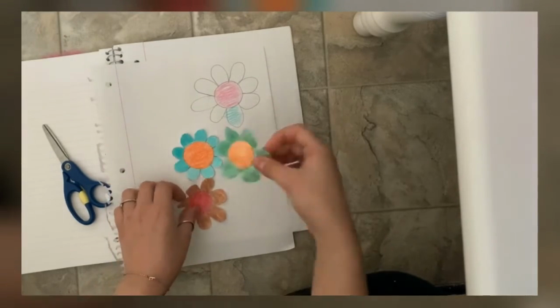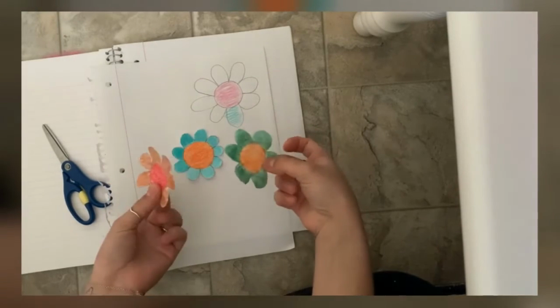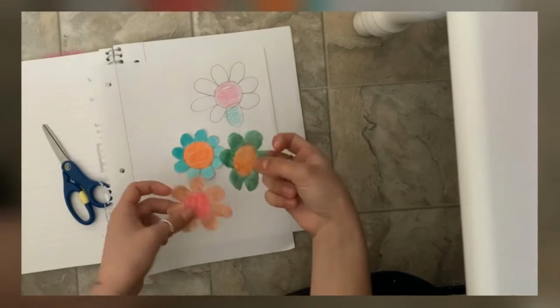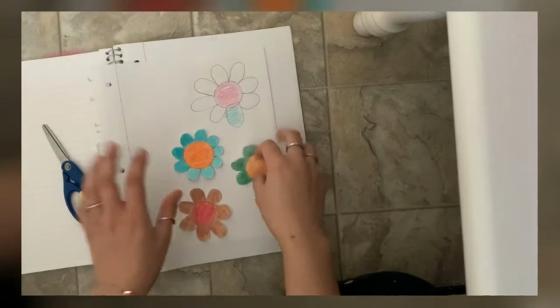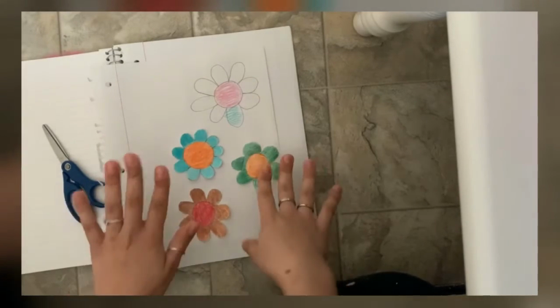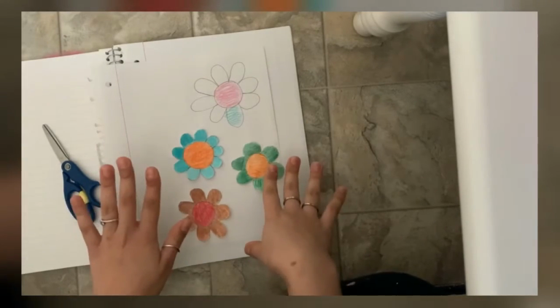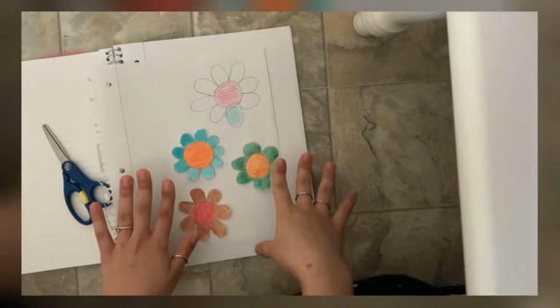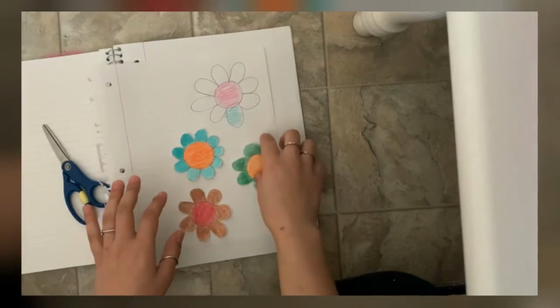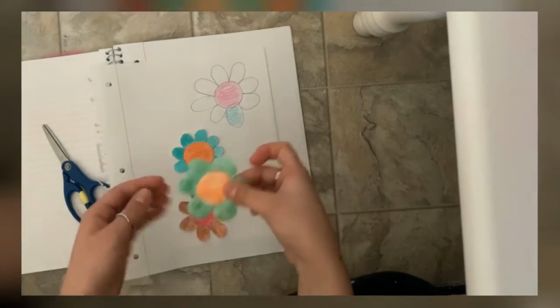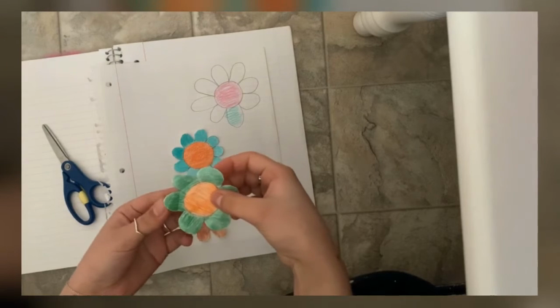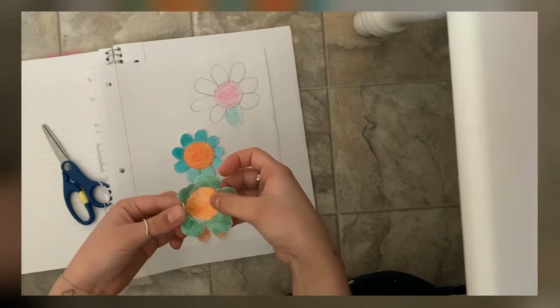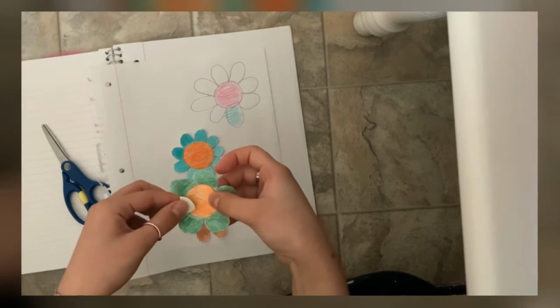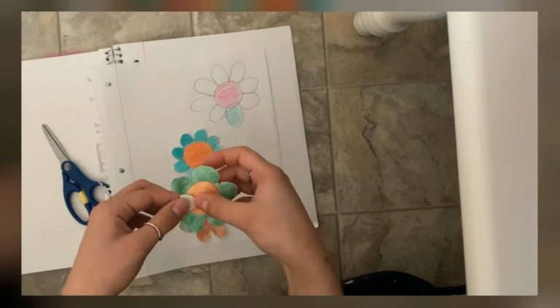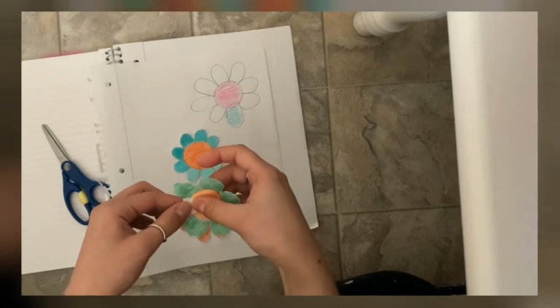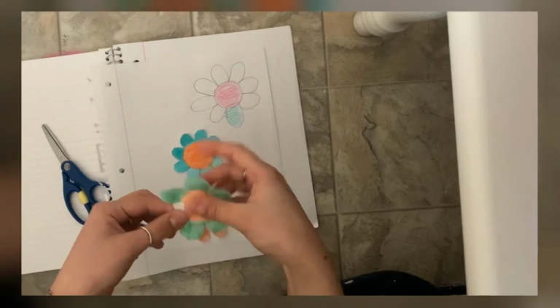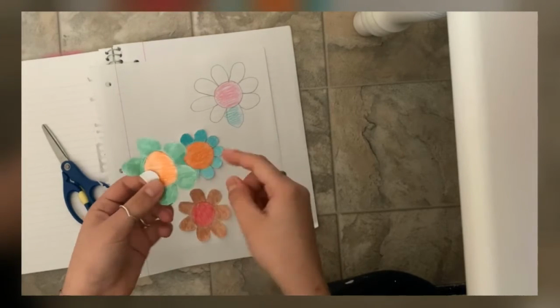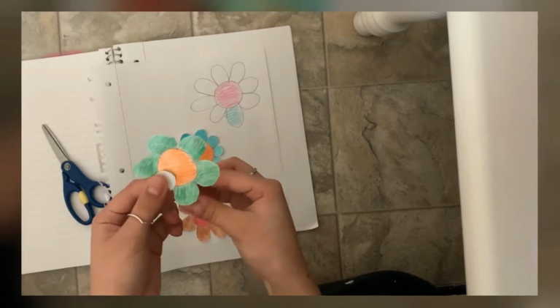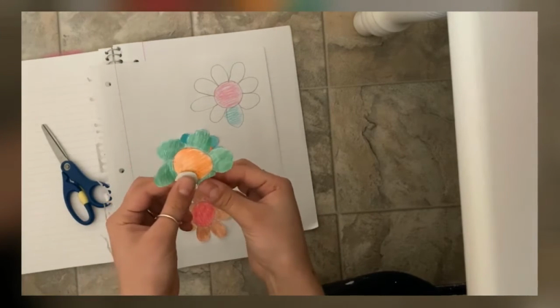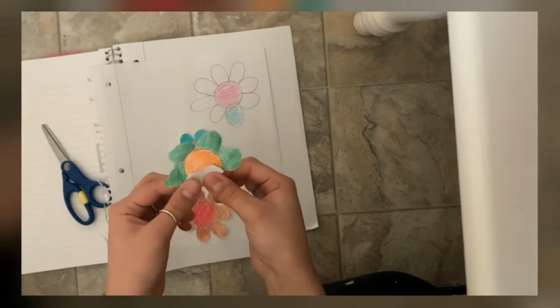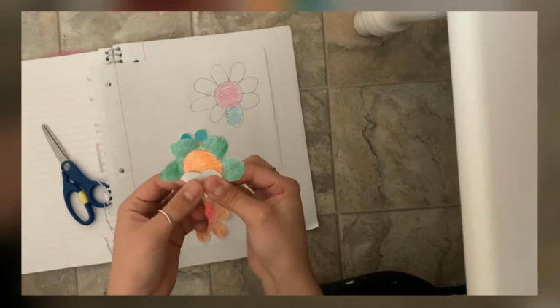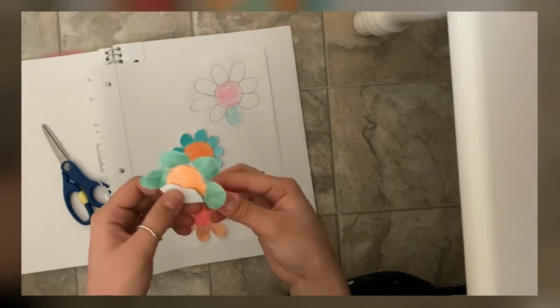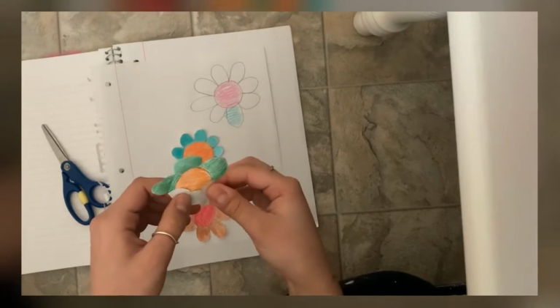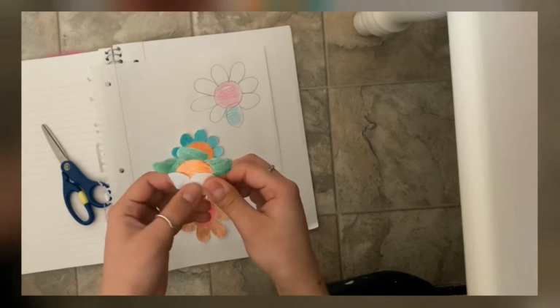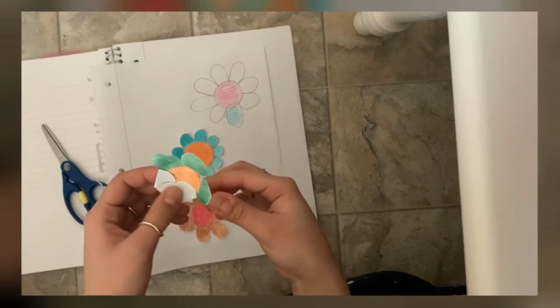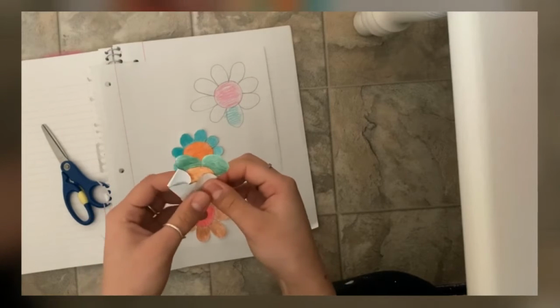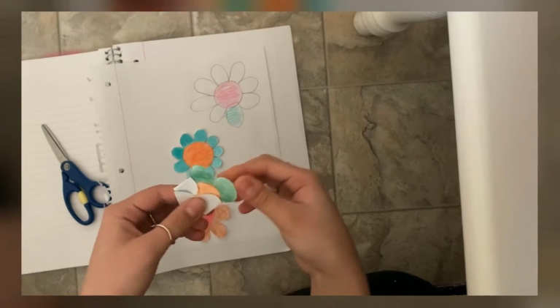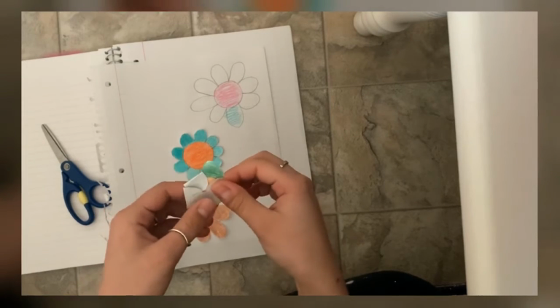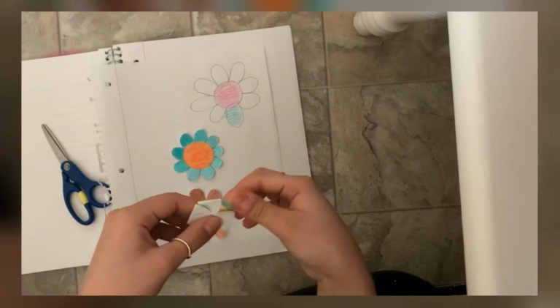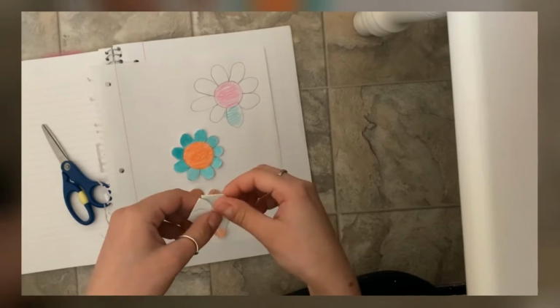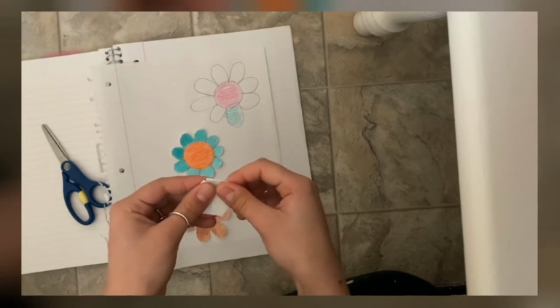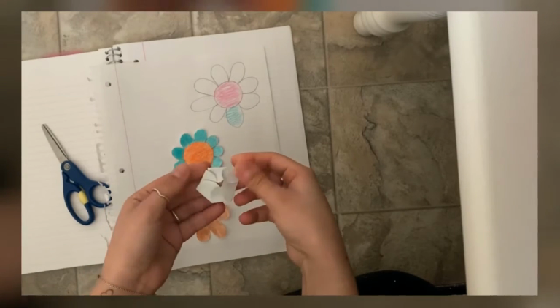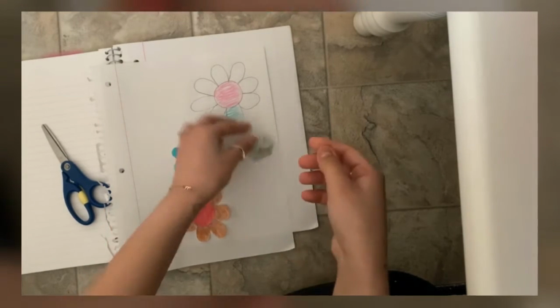These are already cut out. When you have them cut out, you're gonna get each petal and fold it to be in the center like this. You don't have to press it hard, just normally fold them like this.